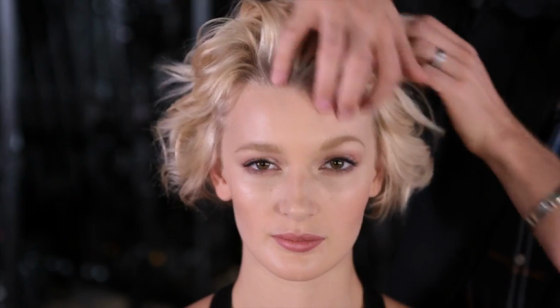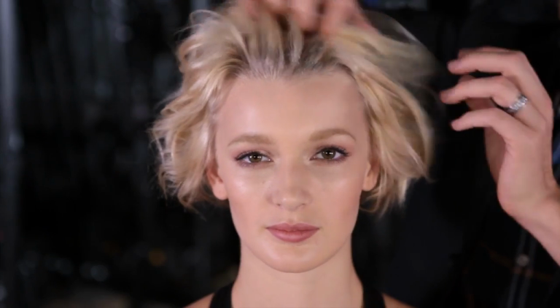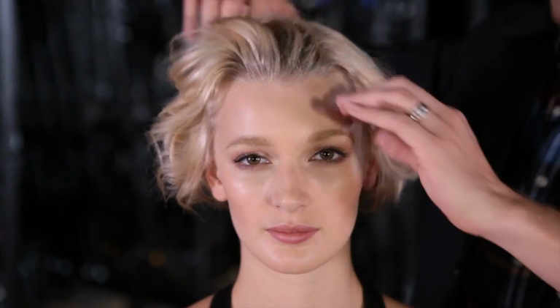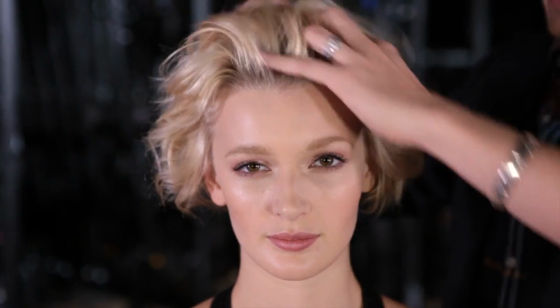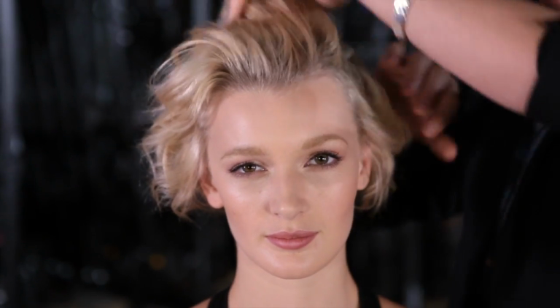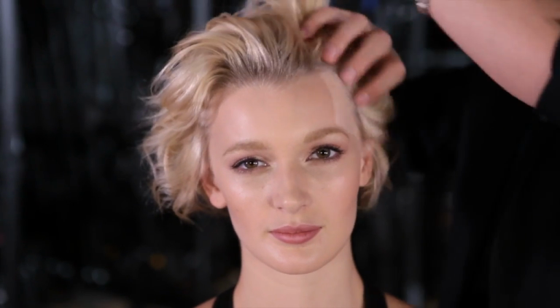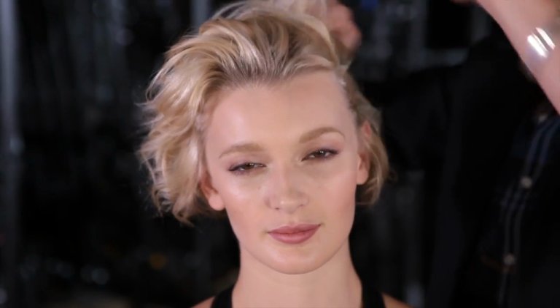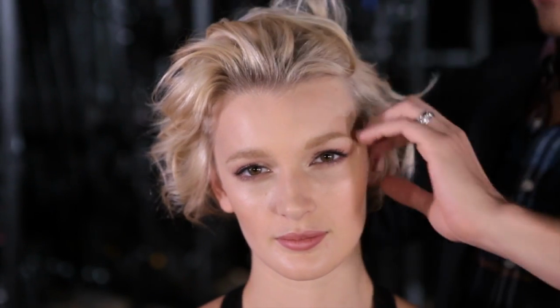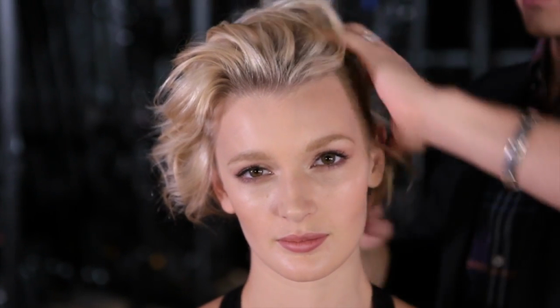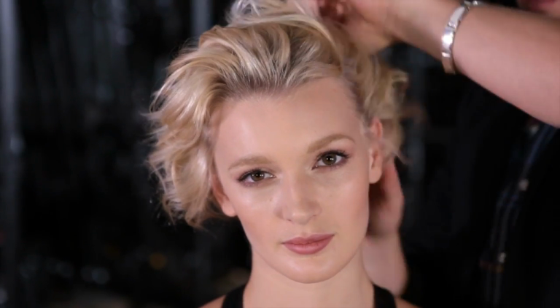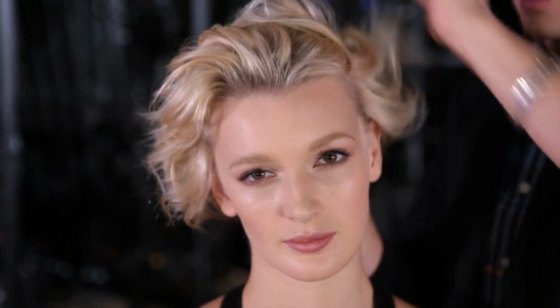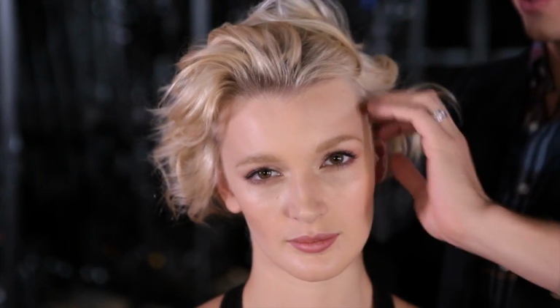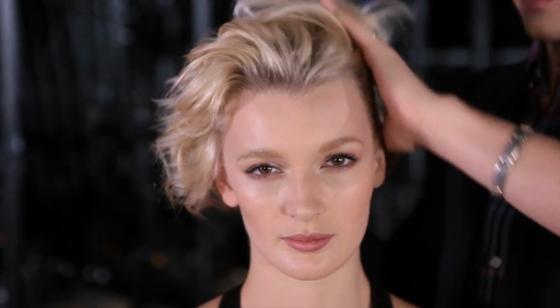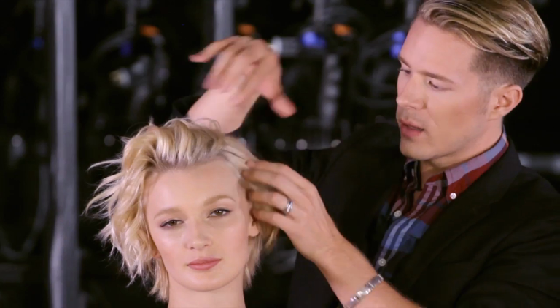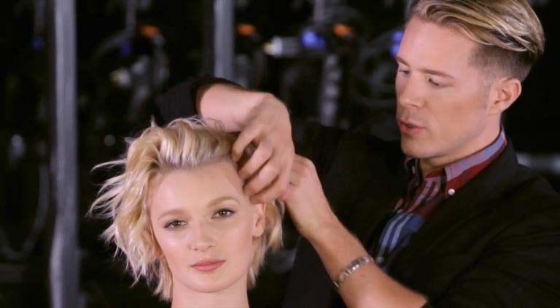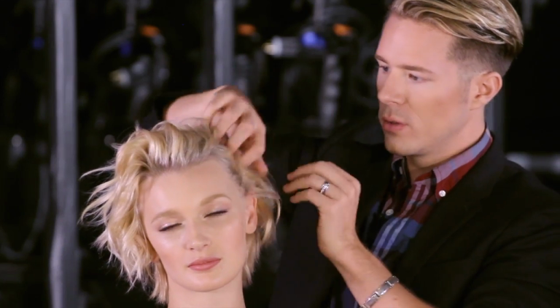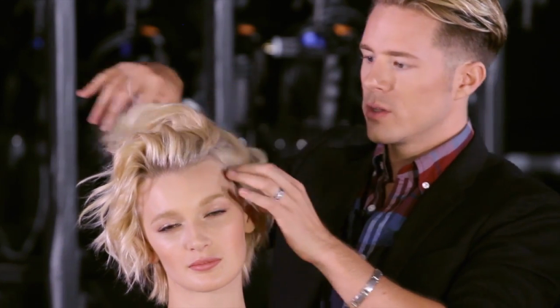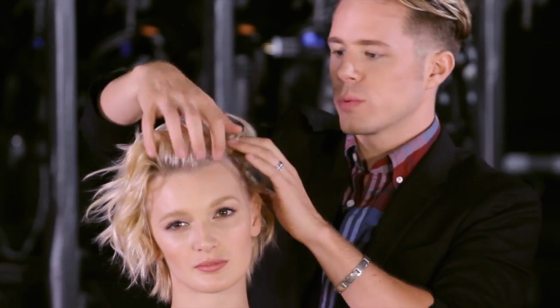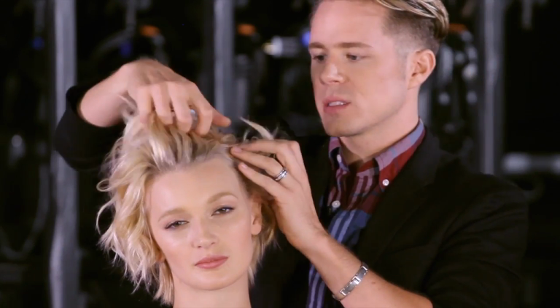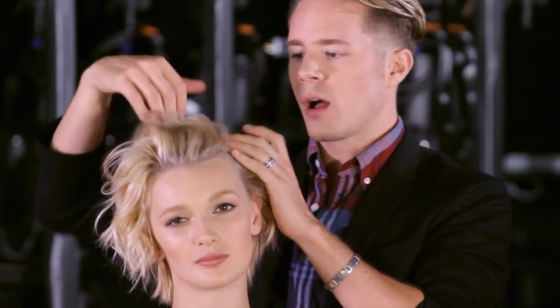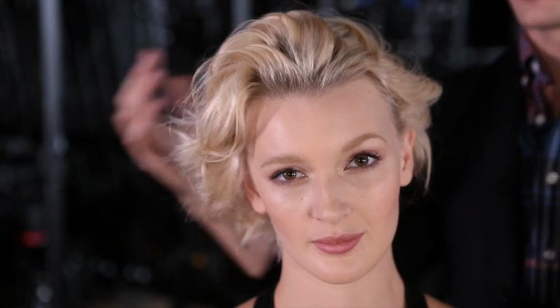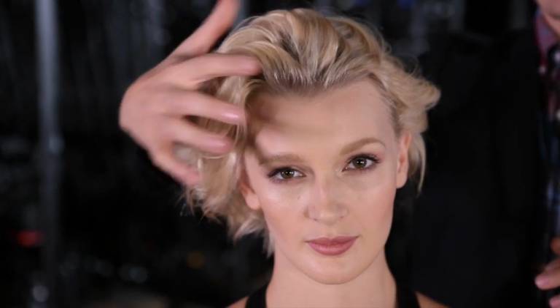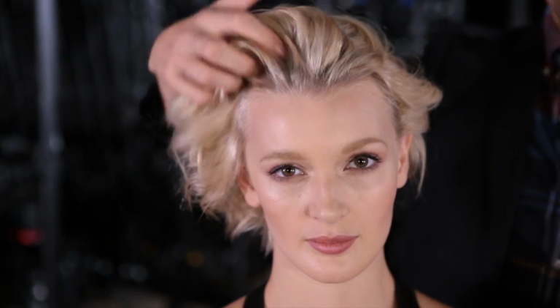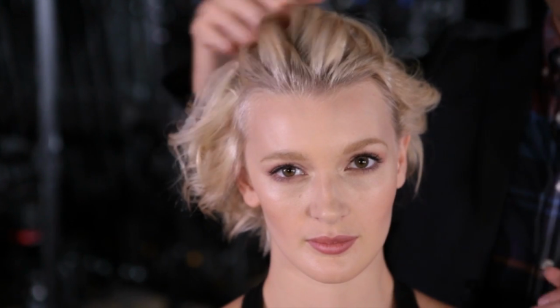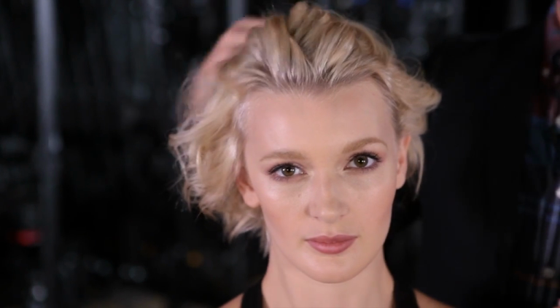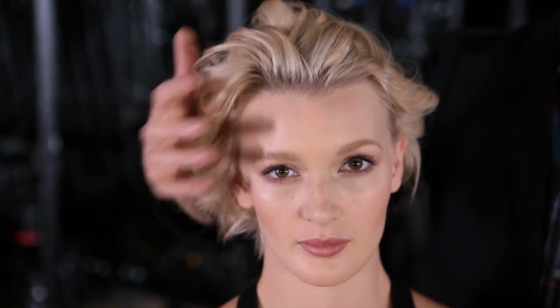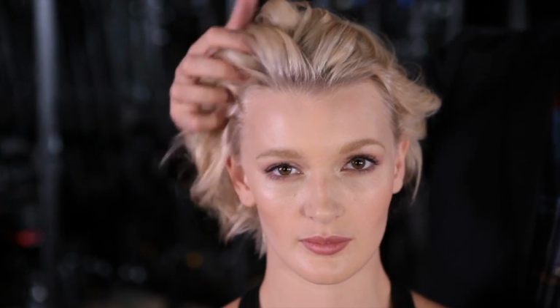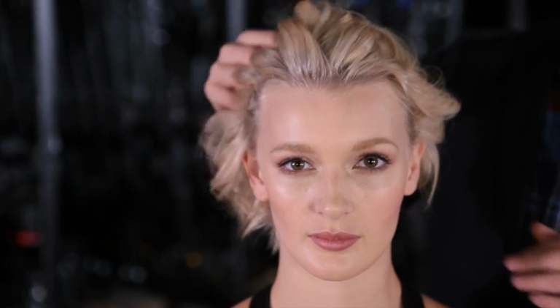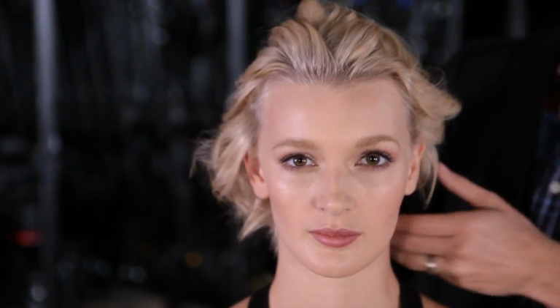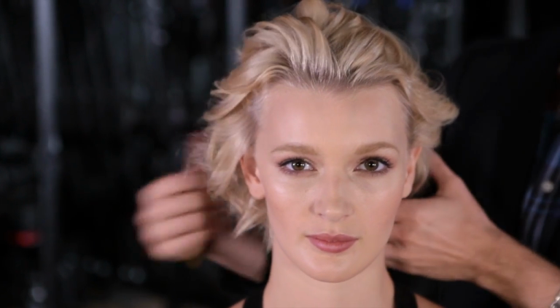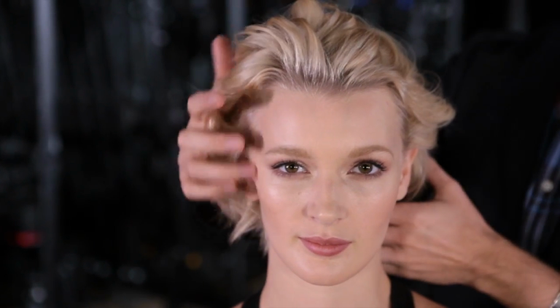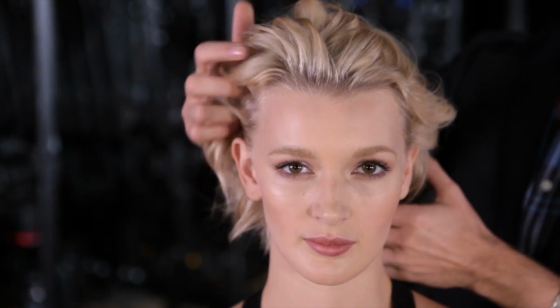We're going to start this look by just pushing the hair back with our fingers. I'm going to rake it through, just really soft. Just getting it off the face already is going to dress it up drastically.